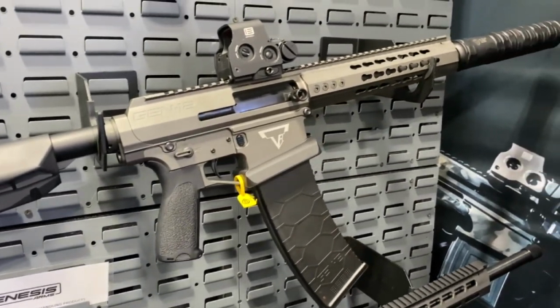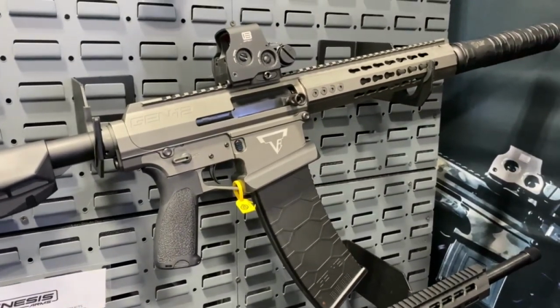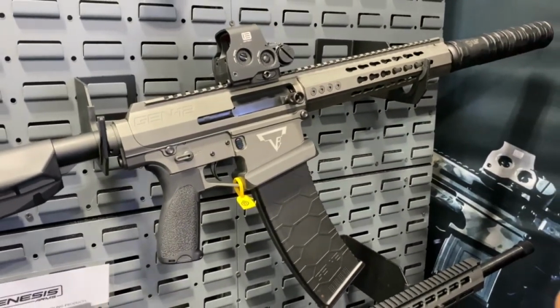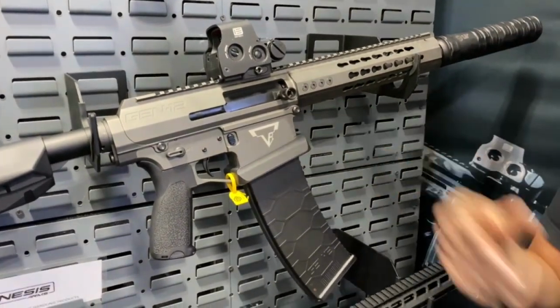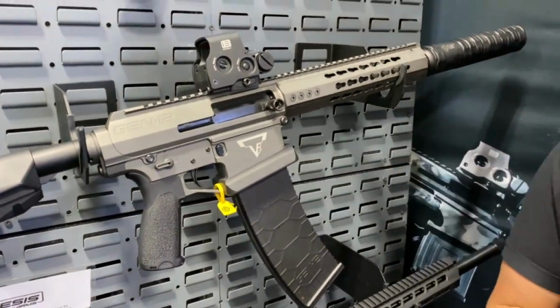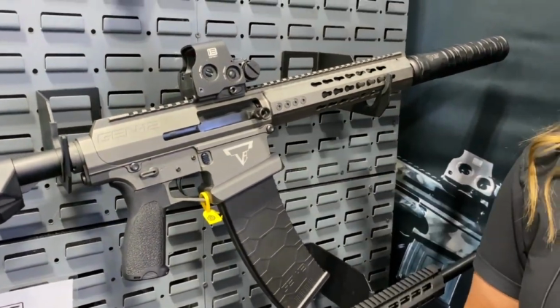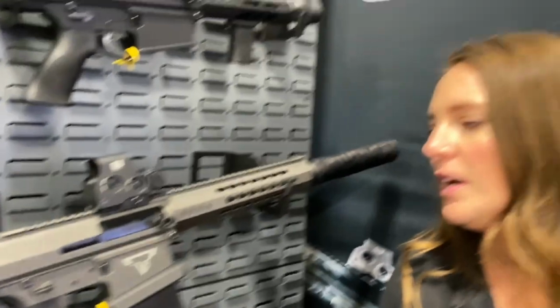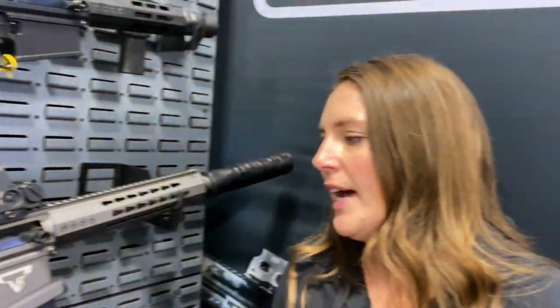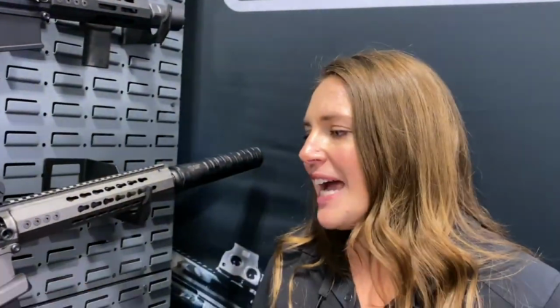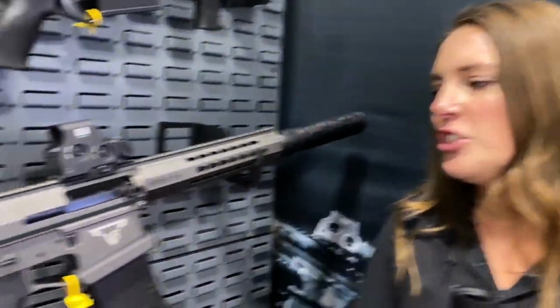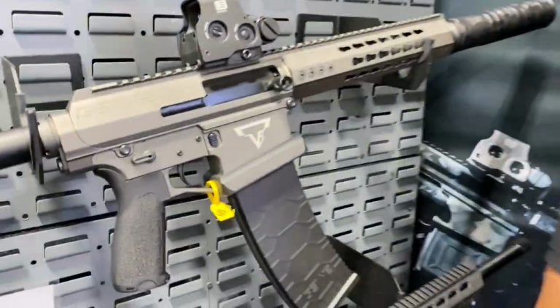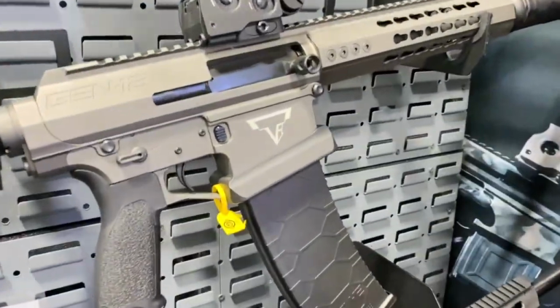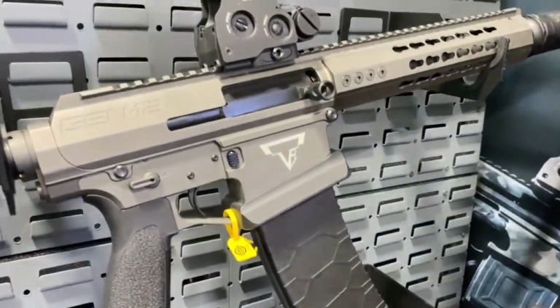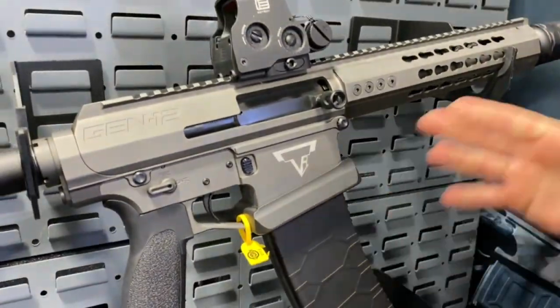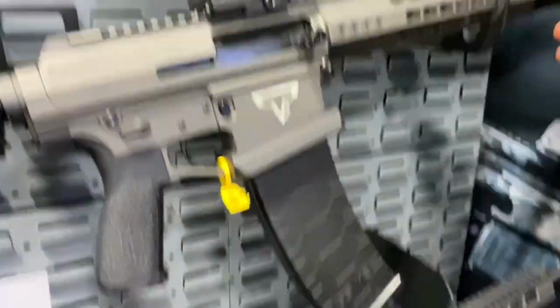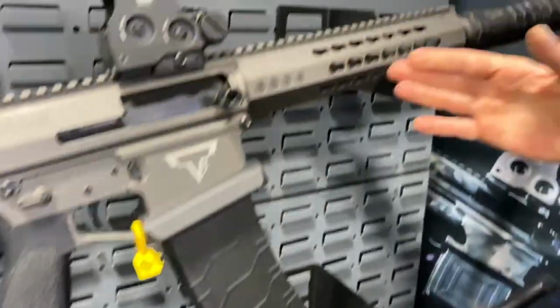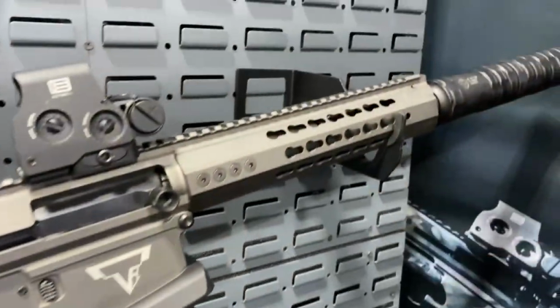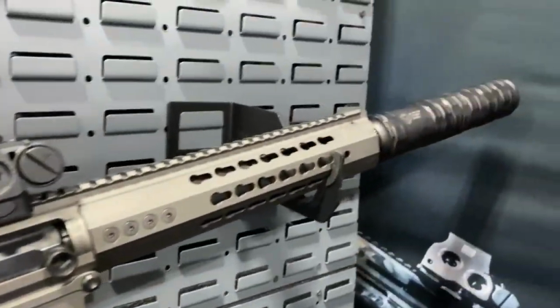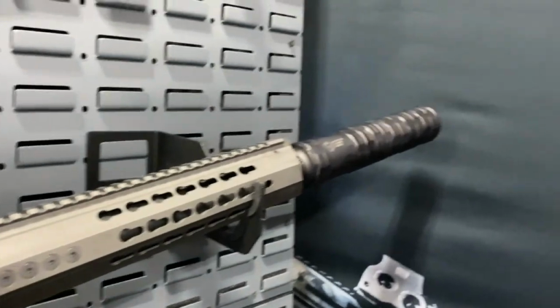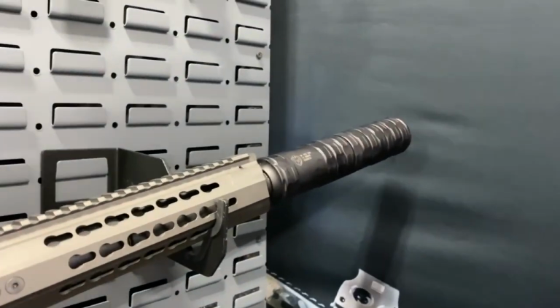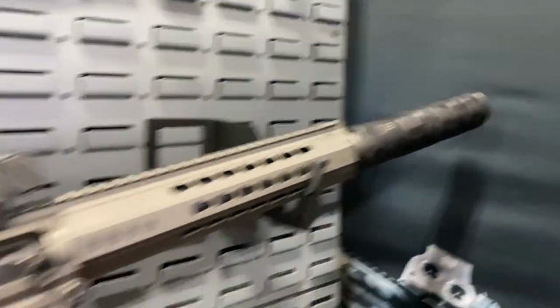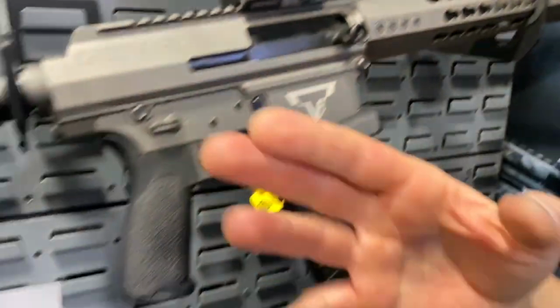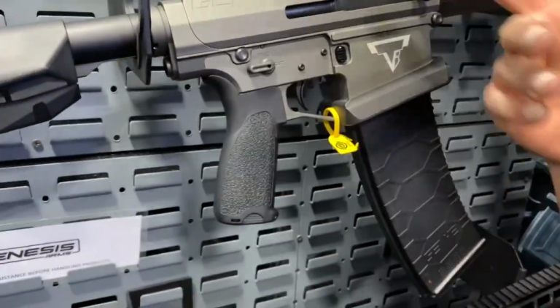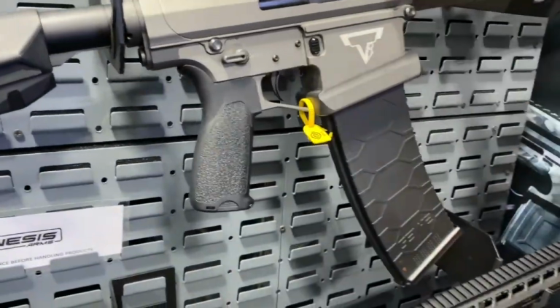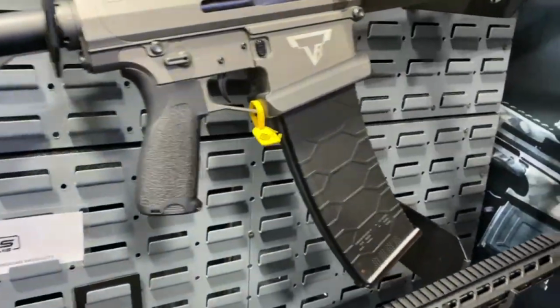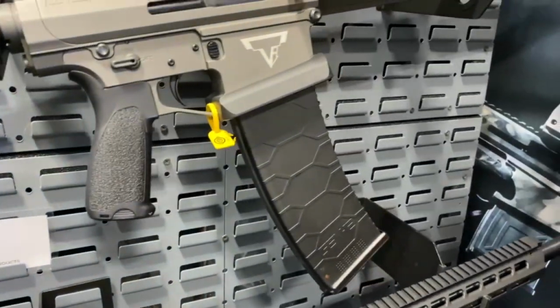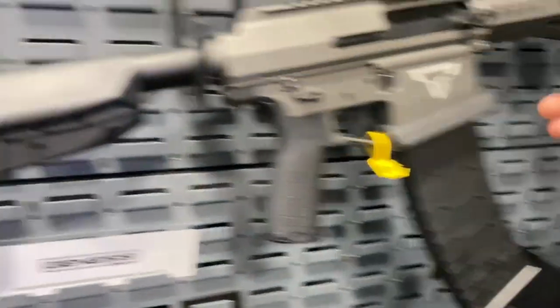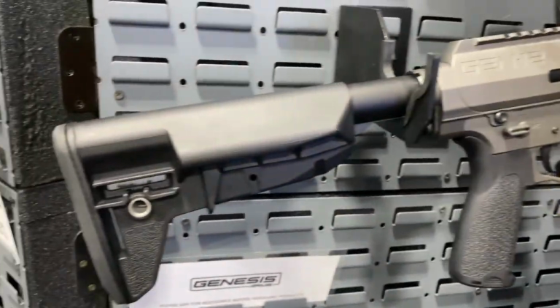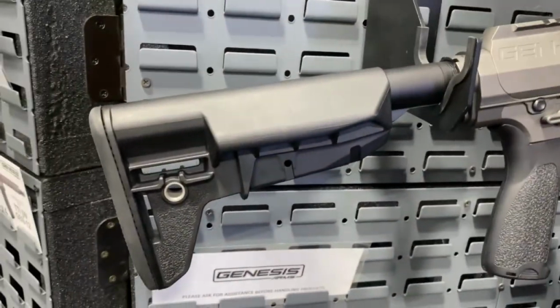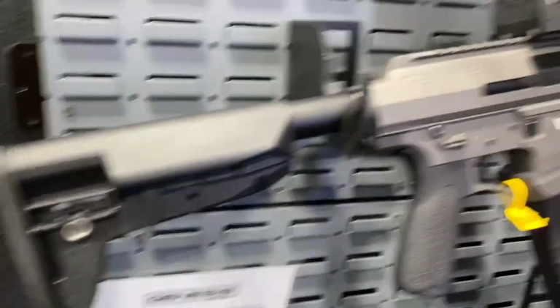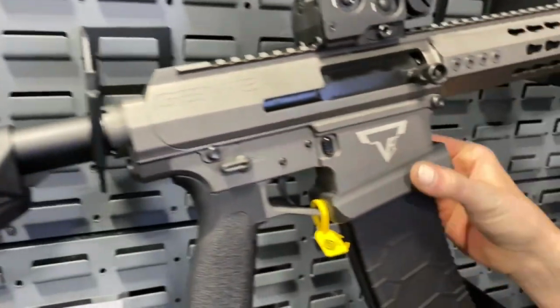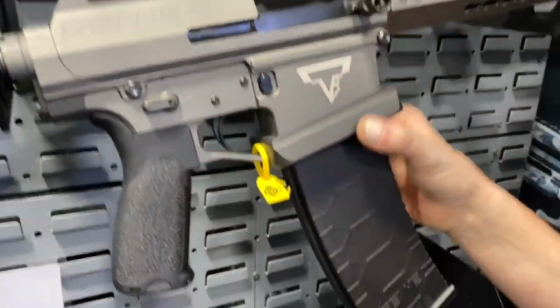Yes, this is the featured shotgun in John Wick 4. Terran Tactical and Genesis Arms partnered together to develop this. It's in T-Mod. We have BCM furniture, EOTech on there. It comes with a 10 round magazine and a nice flared magwell.